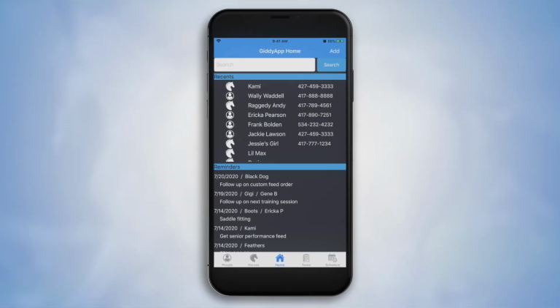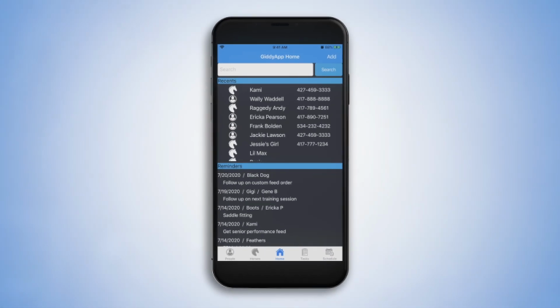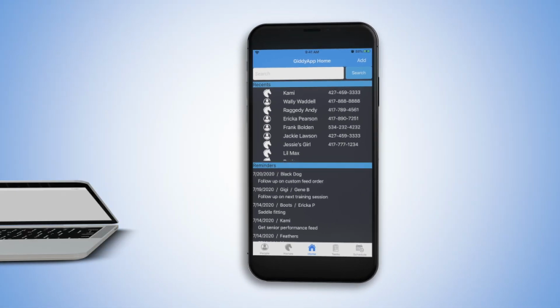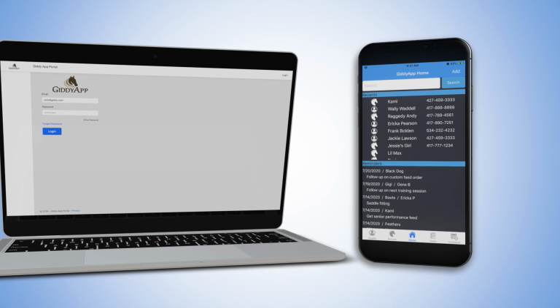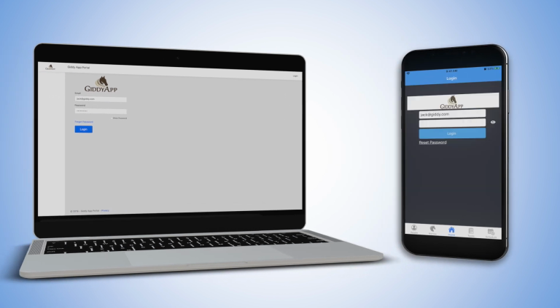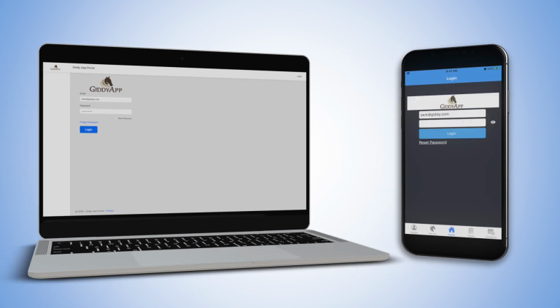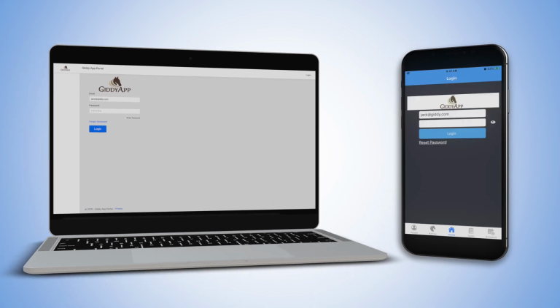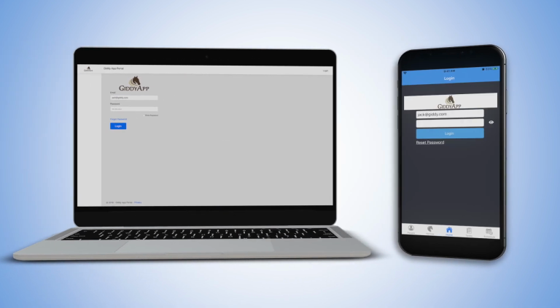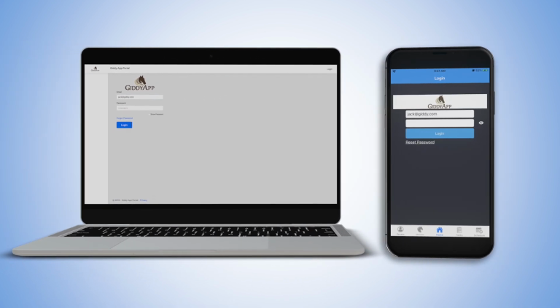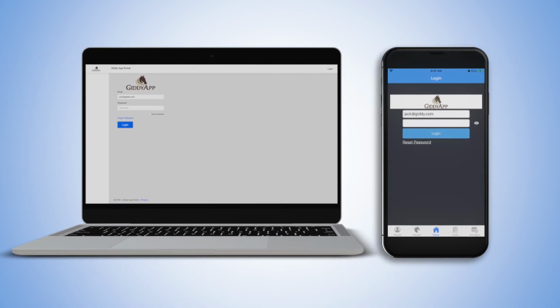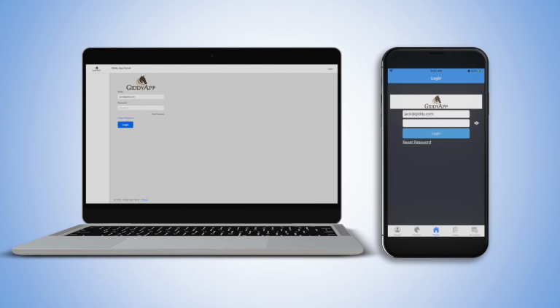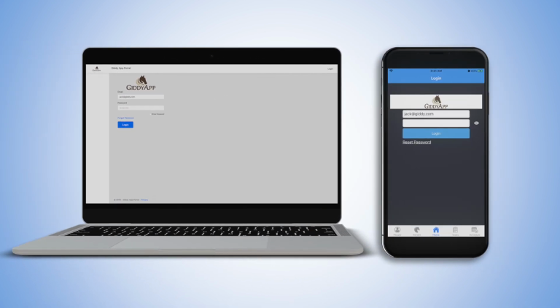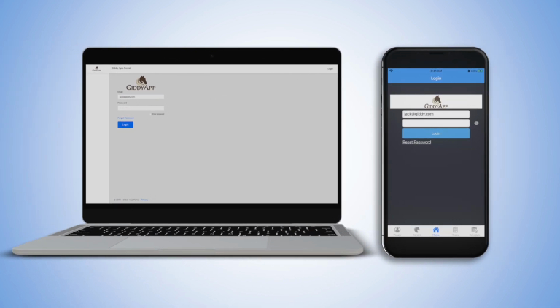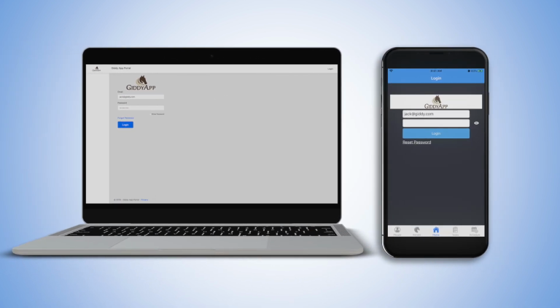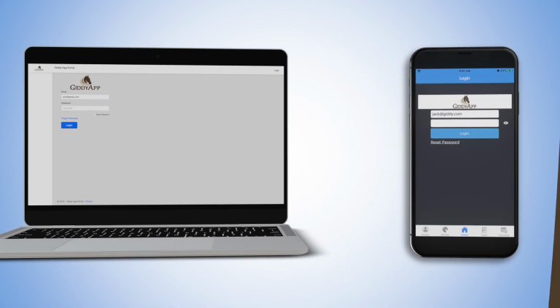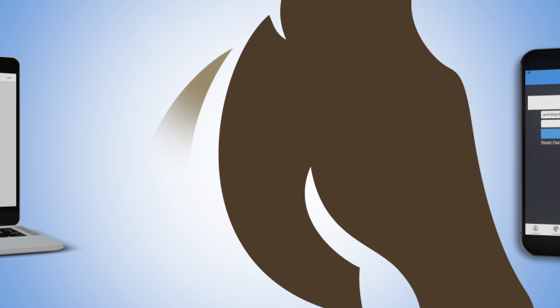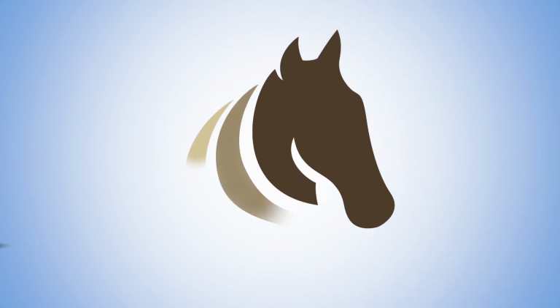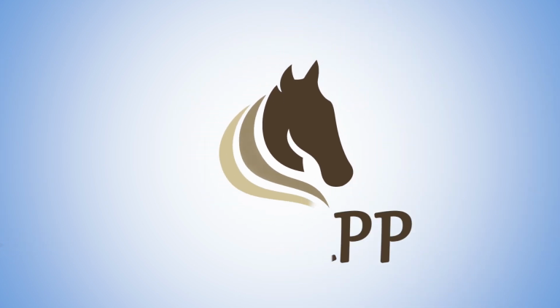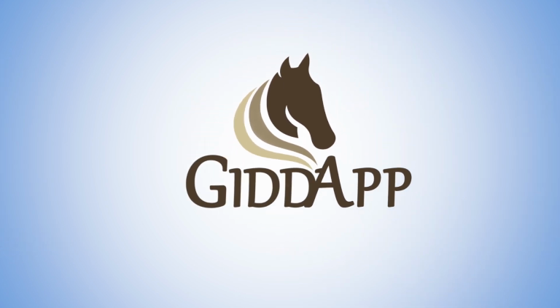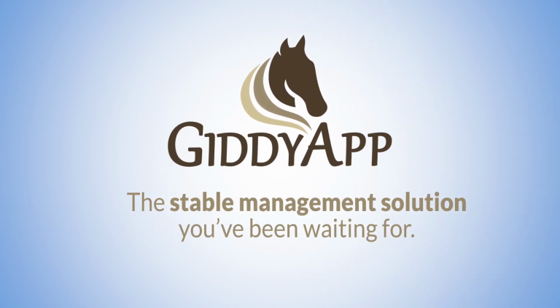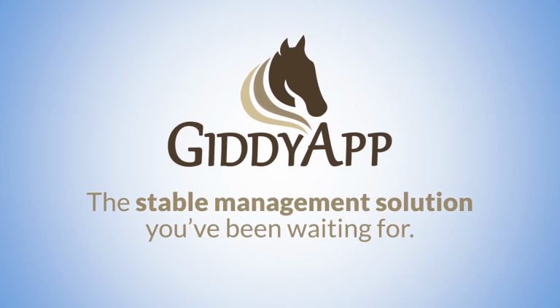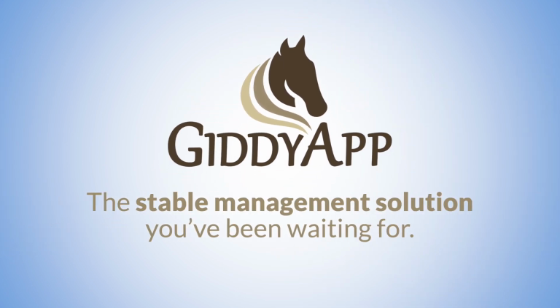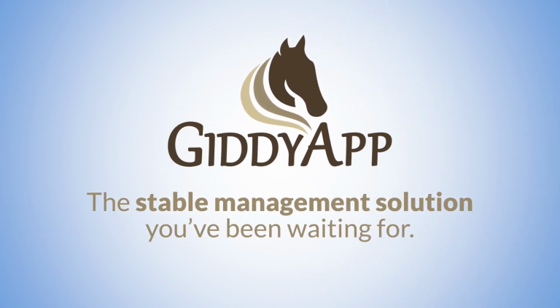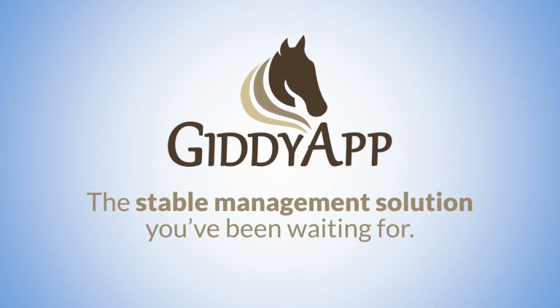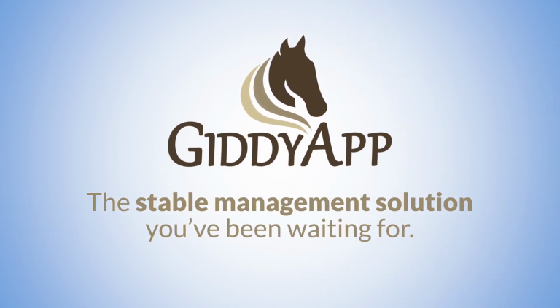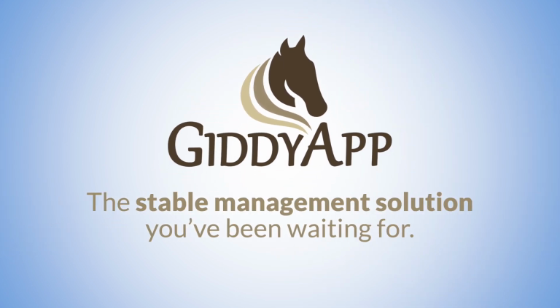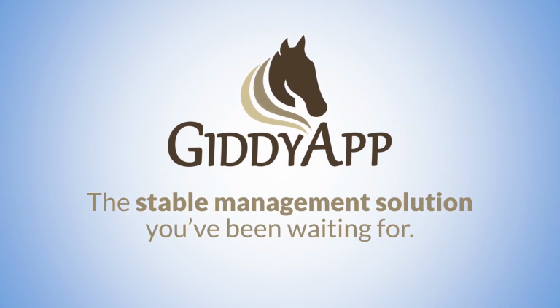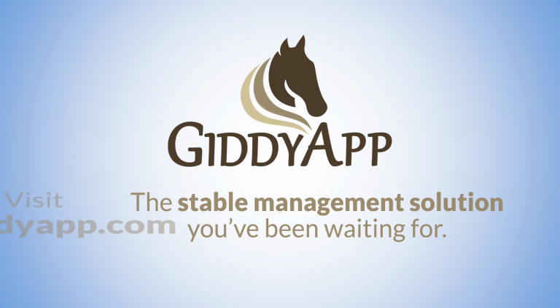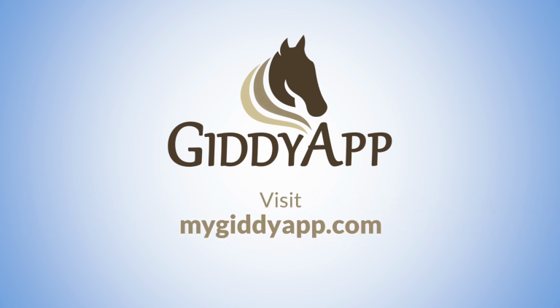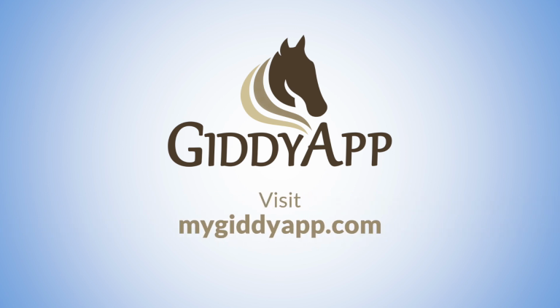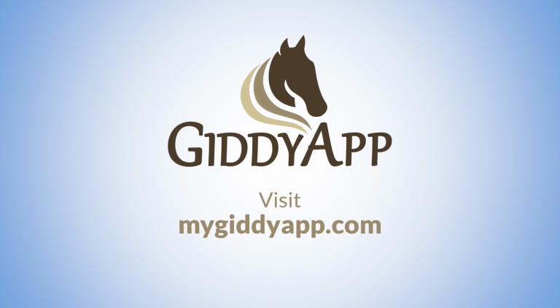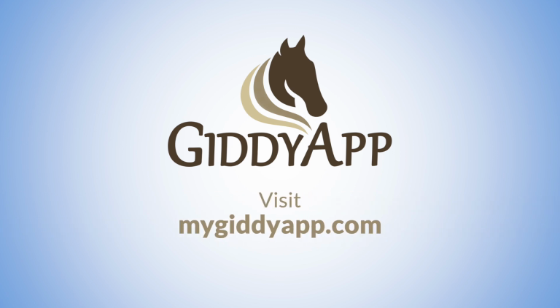GiddiApp's simple mobile and desktop apps are ready to go out of the box or easily configurable for your unique business. GiddiApp is the stable management solution you've been waiting for. It's easy to get started — visit MyGiddiApp.com today.